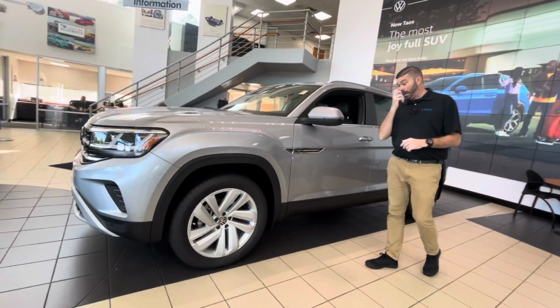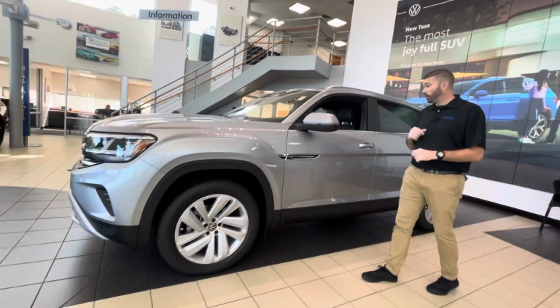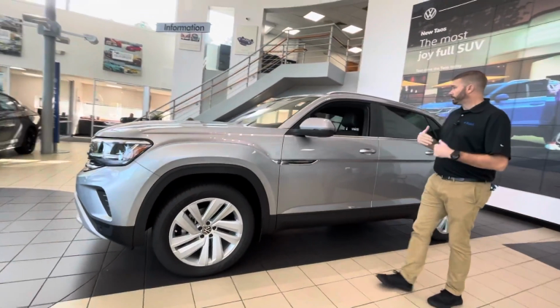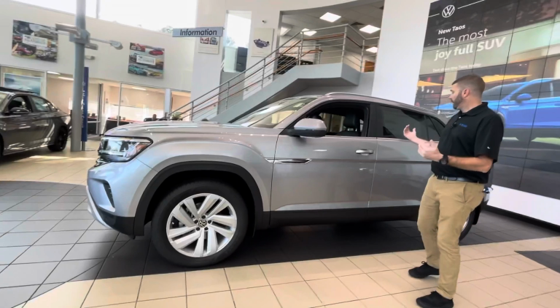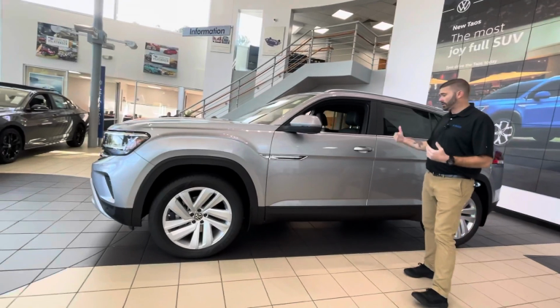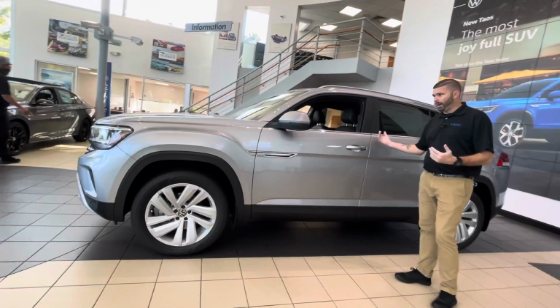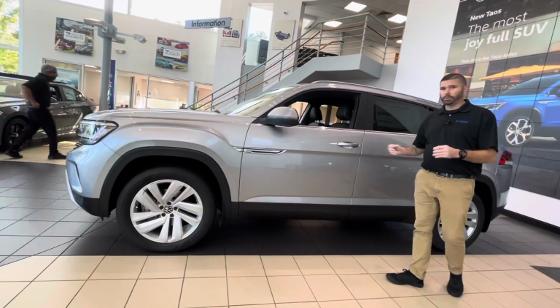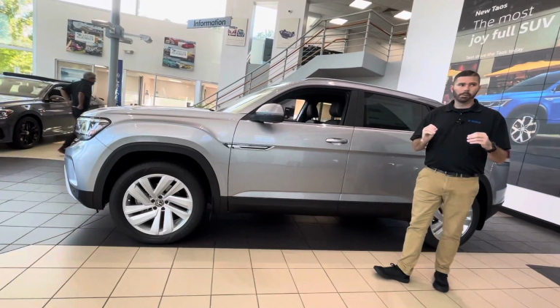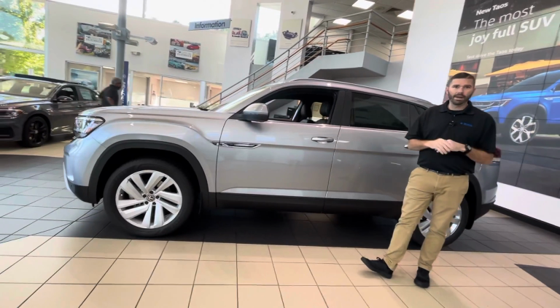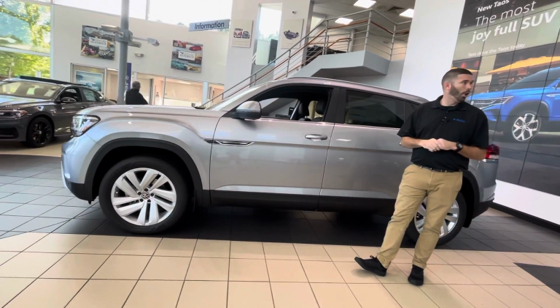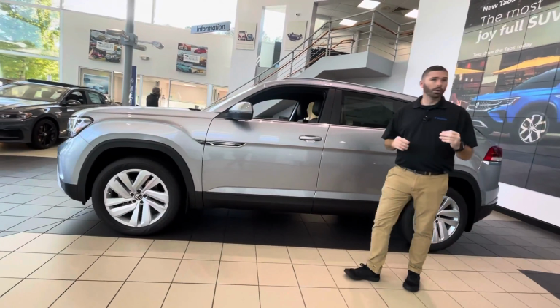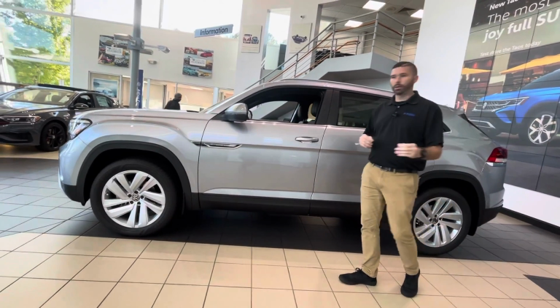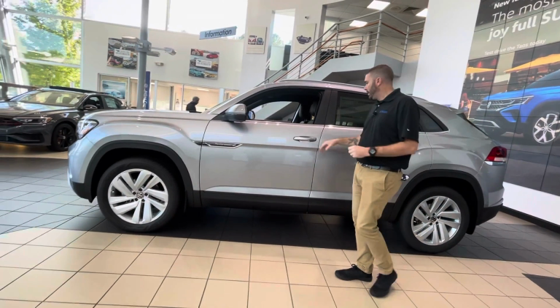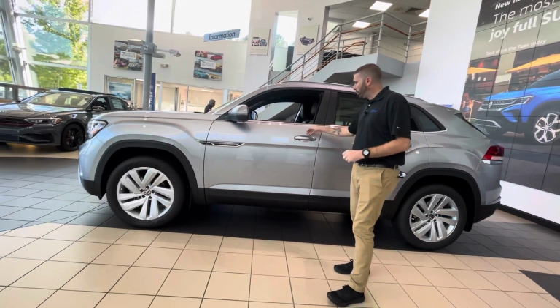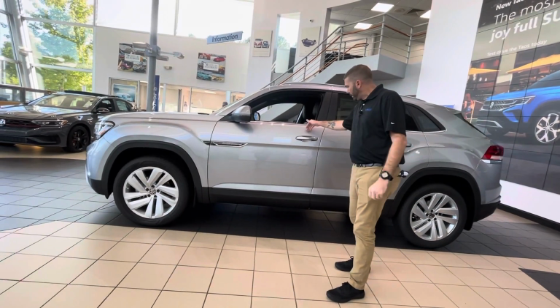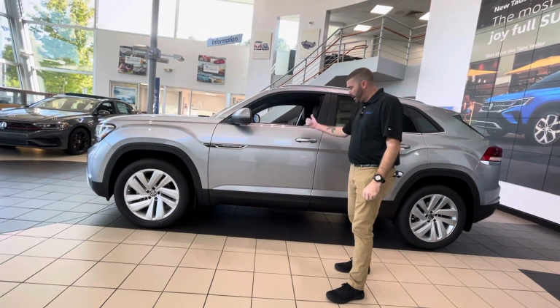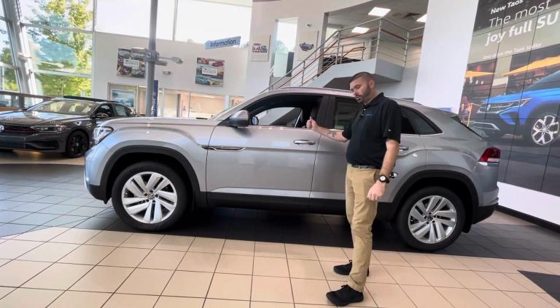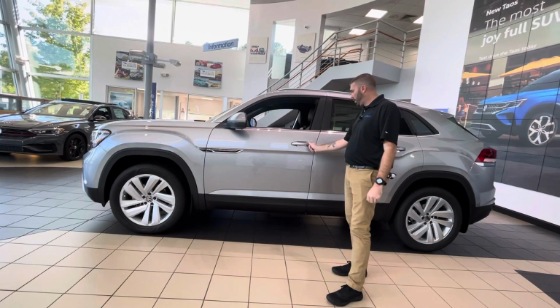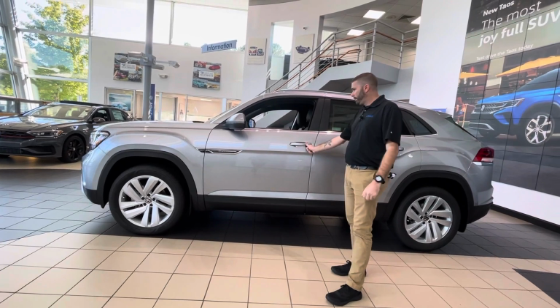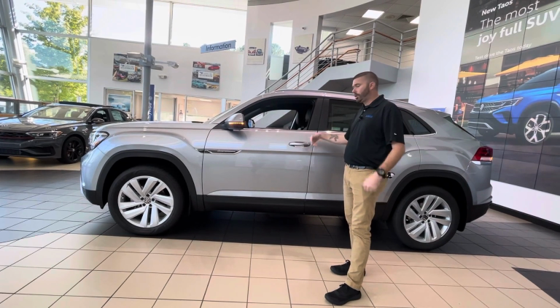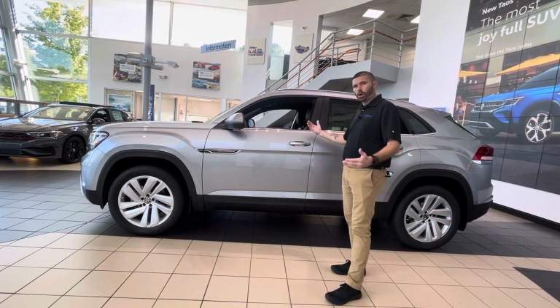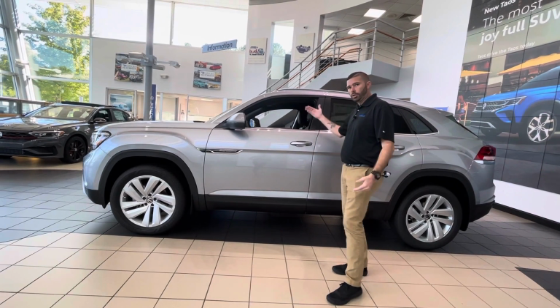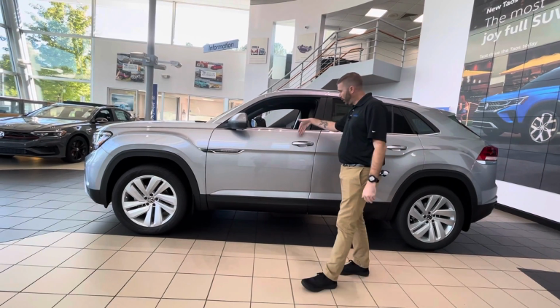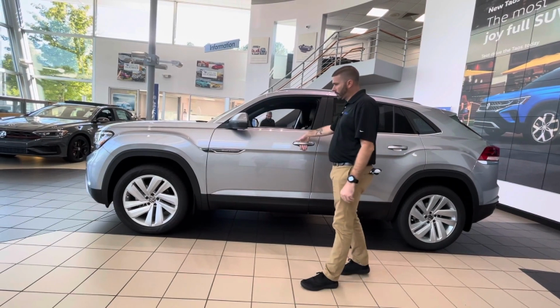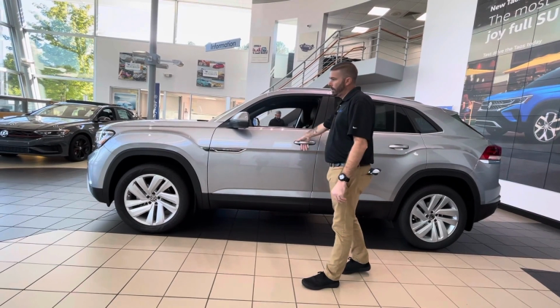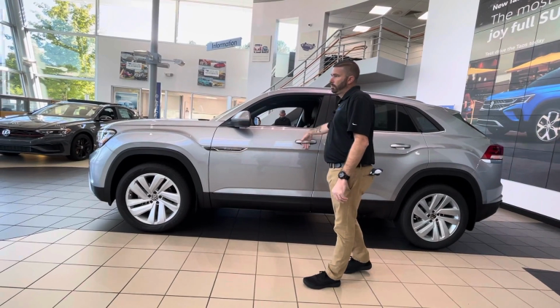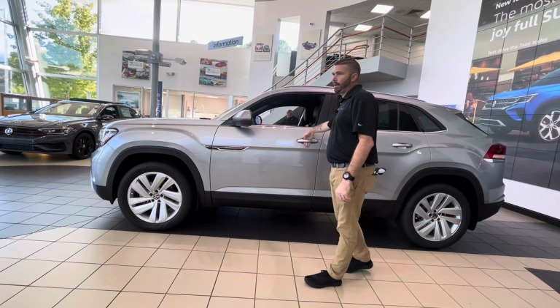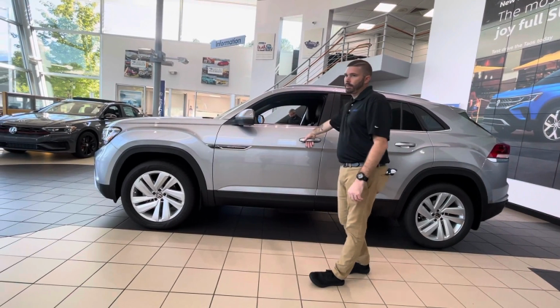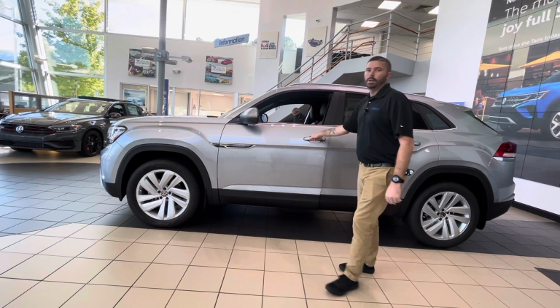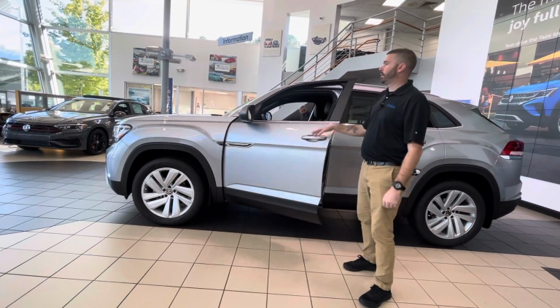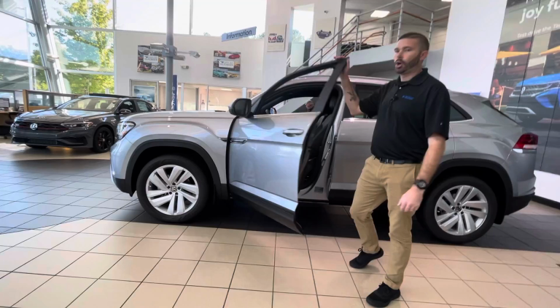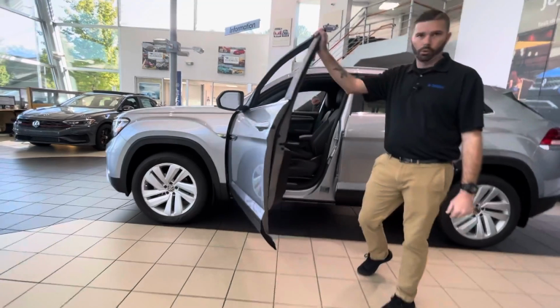The car is pyrite silver, probably my favorite color on this vehicle. Keyless entry — you walk up, the car is locked, you put your hand down there, and now the car is unlocked for you.